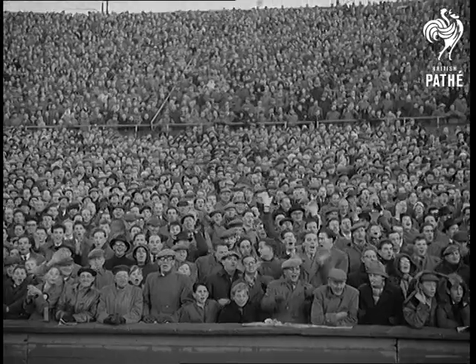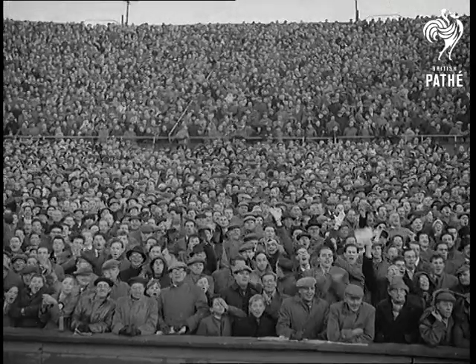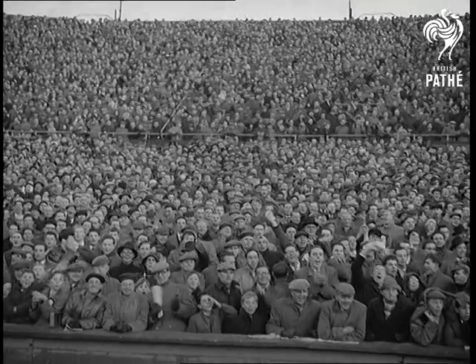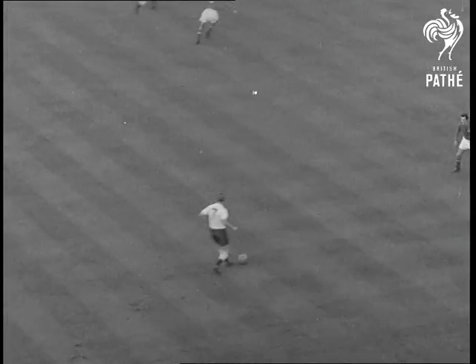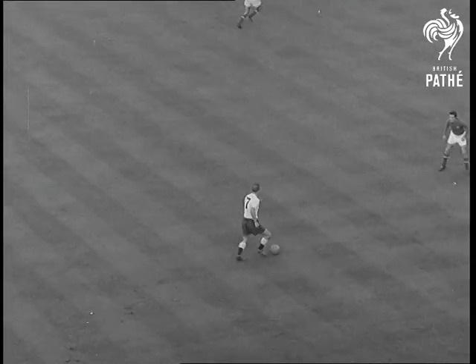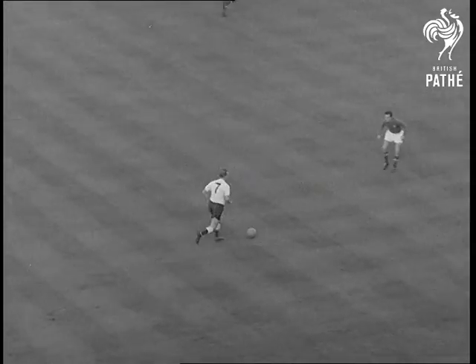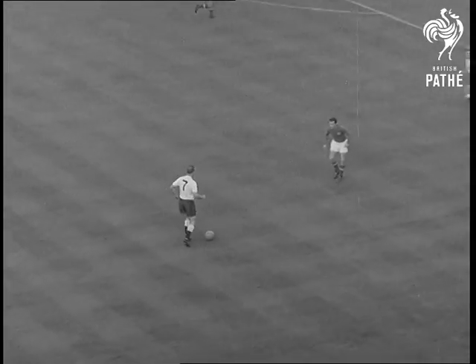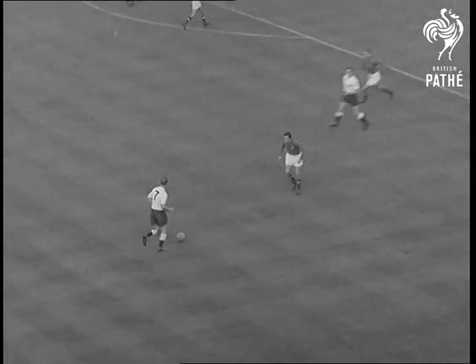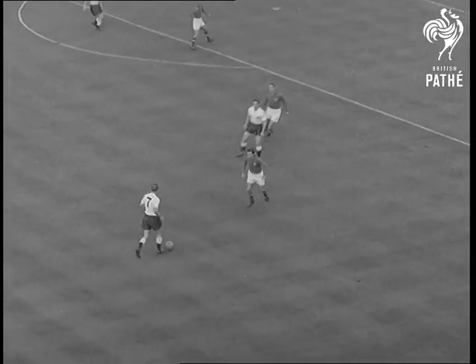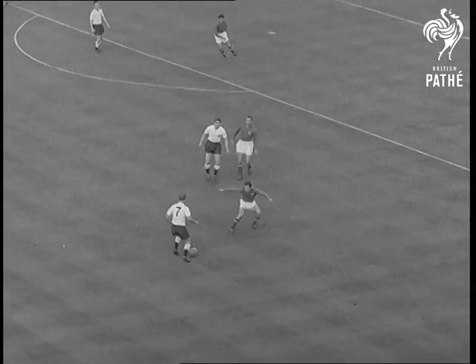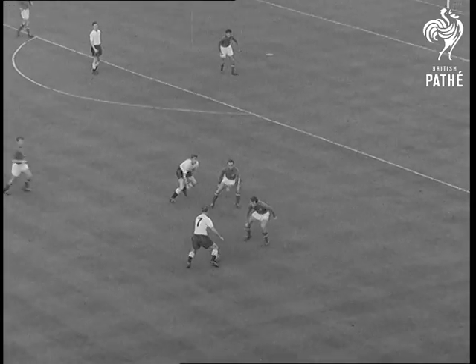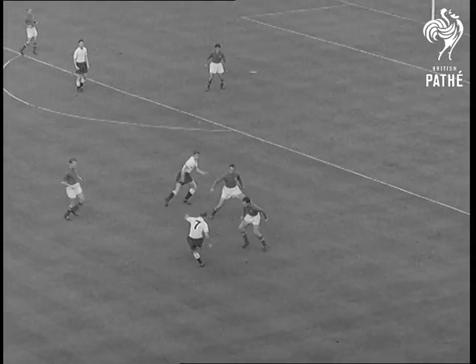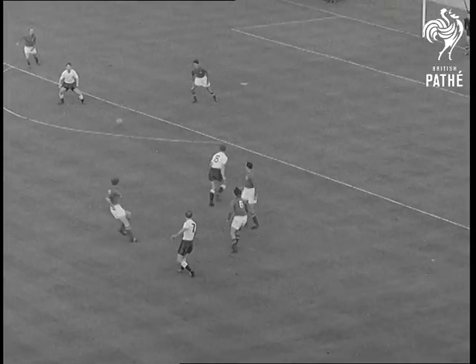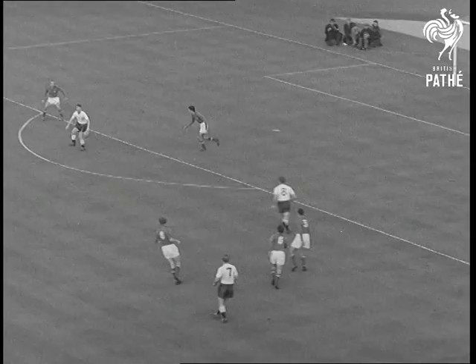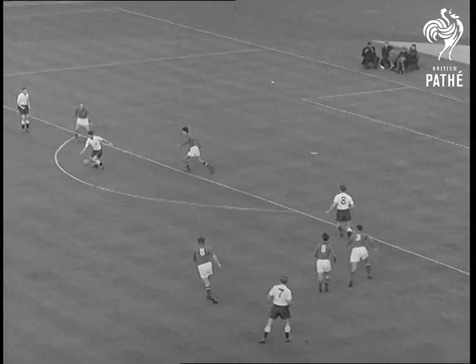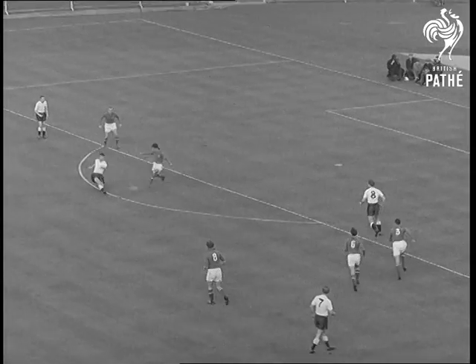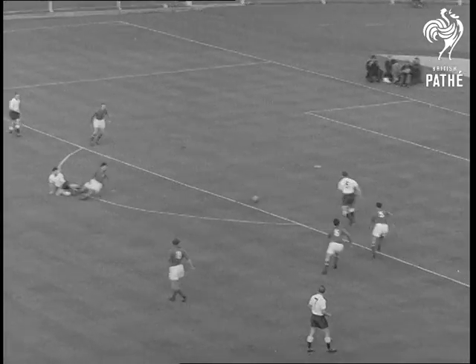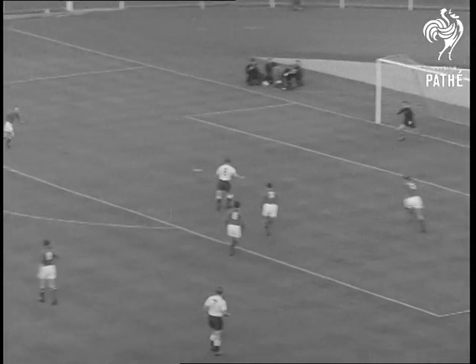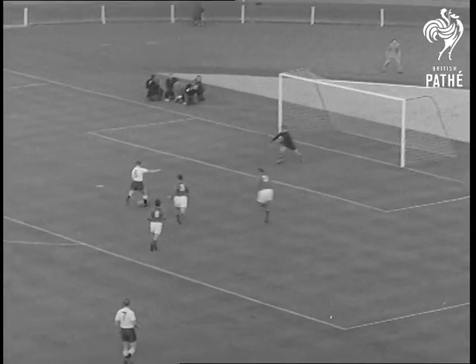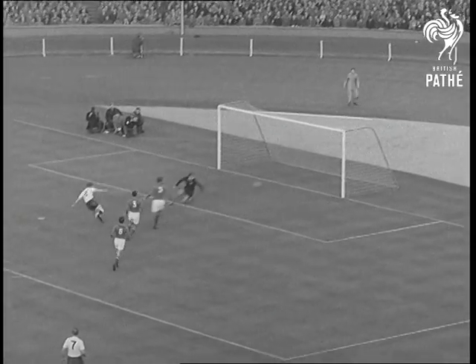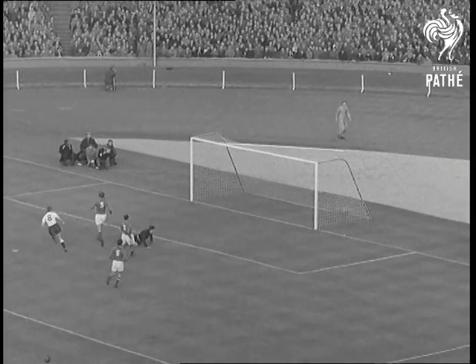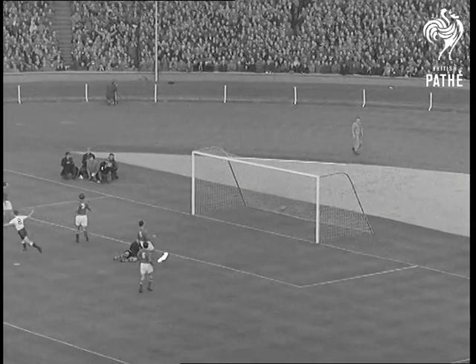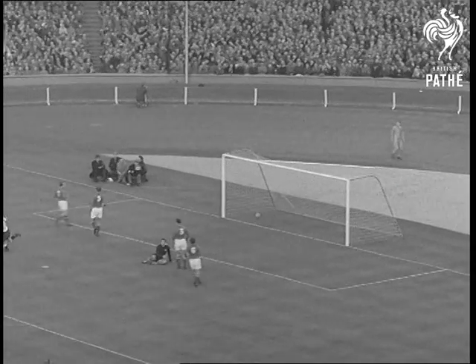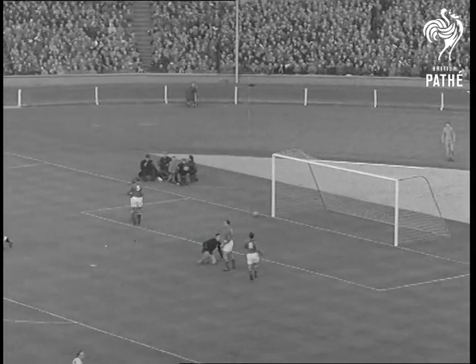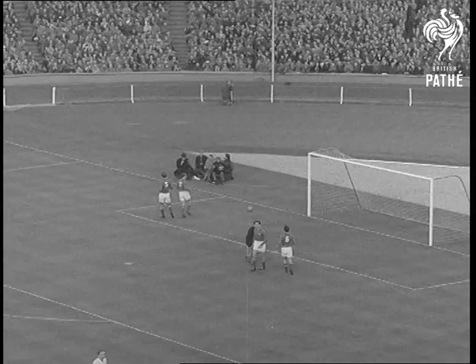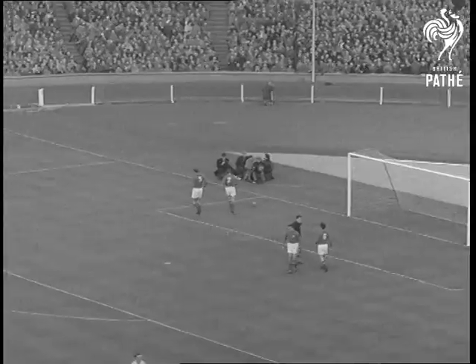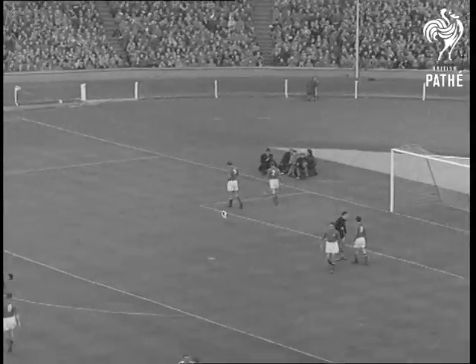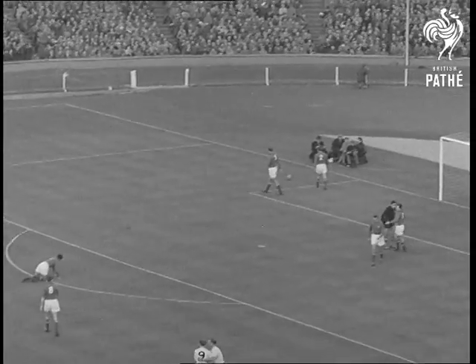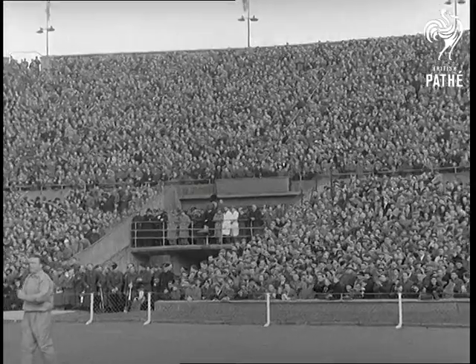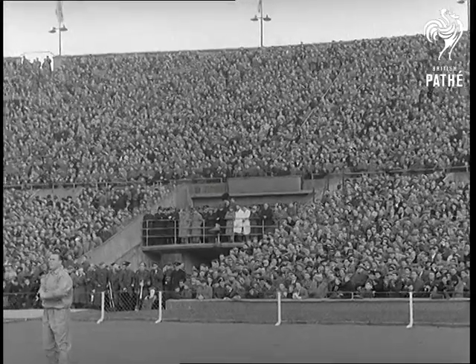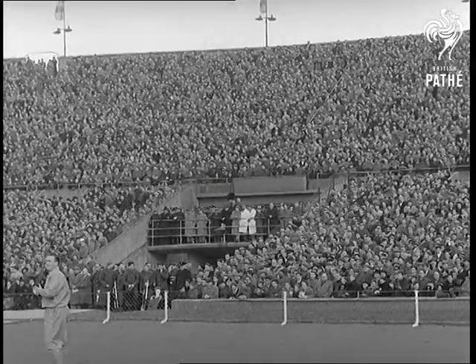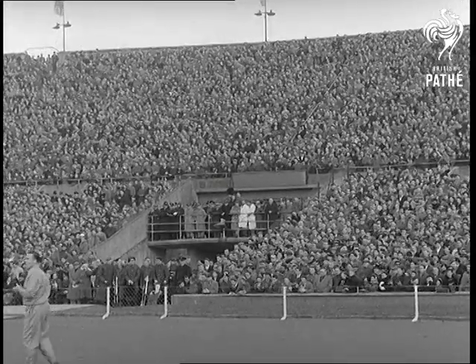But the old maestro Matthews is on the move again. Matthews to Haynes, Haynes to Johnny Brooks. And it's a goal! England one, Yugoslavia nil.